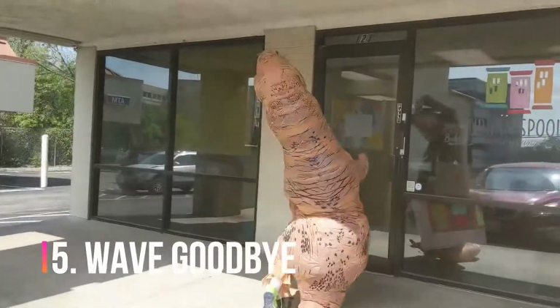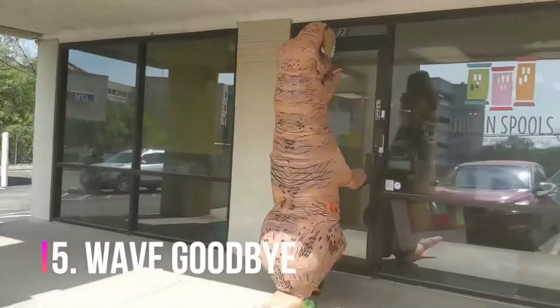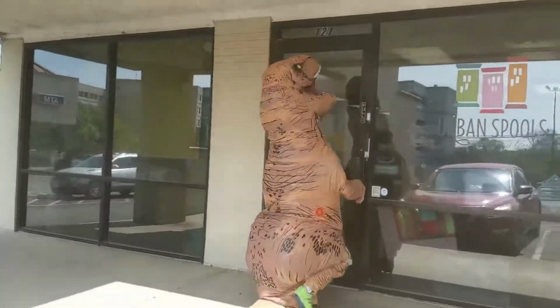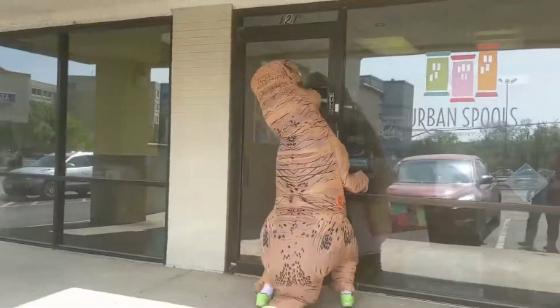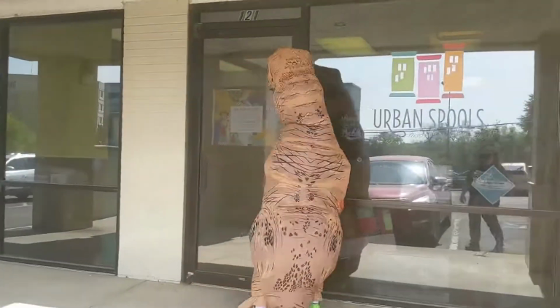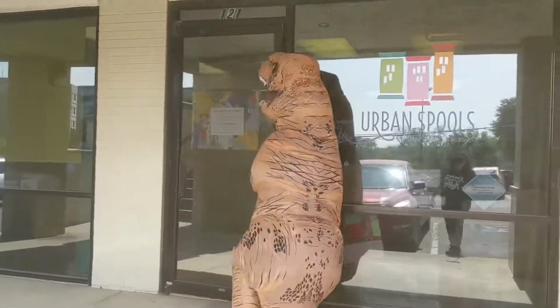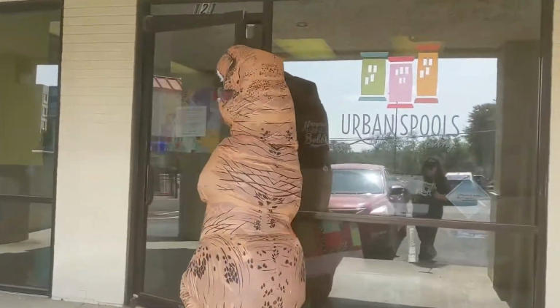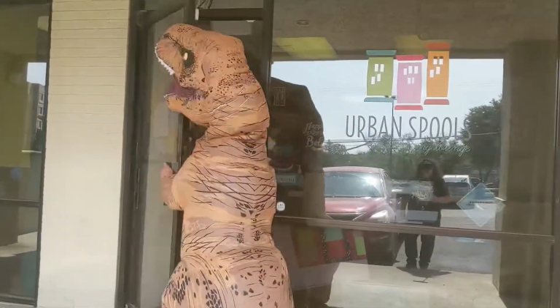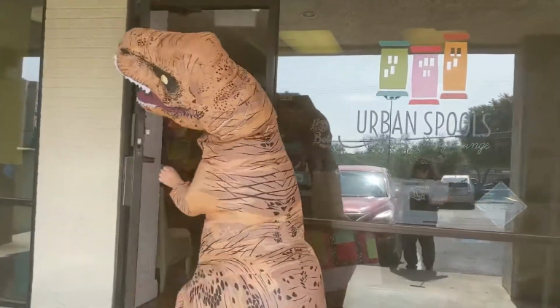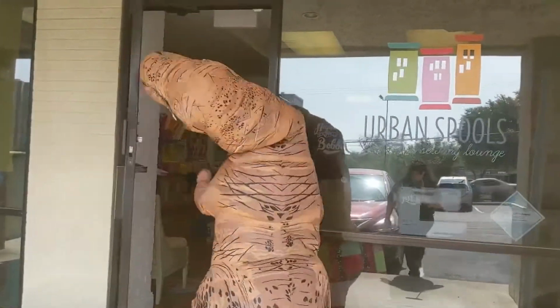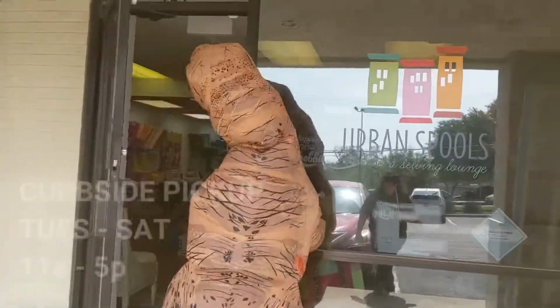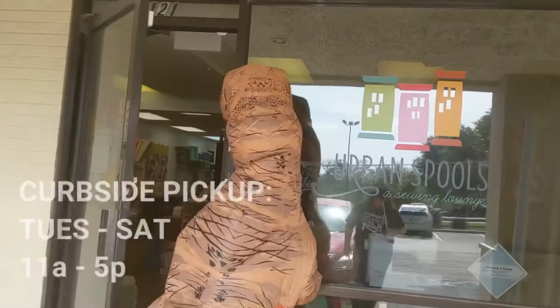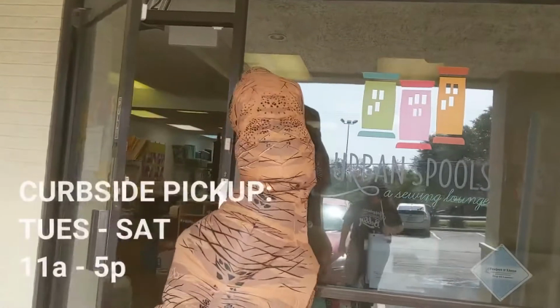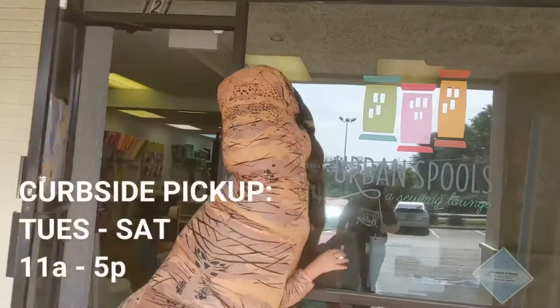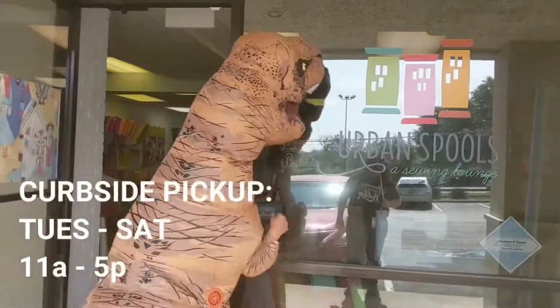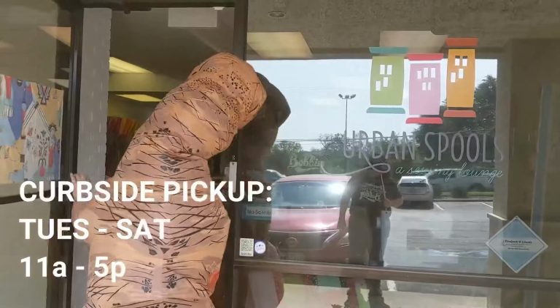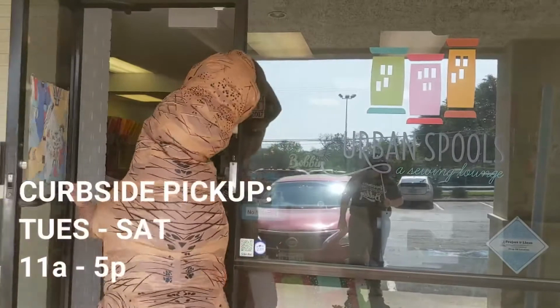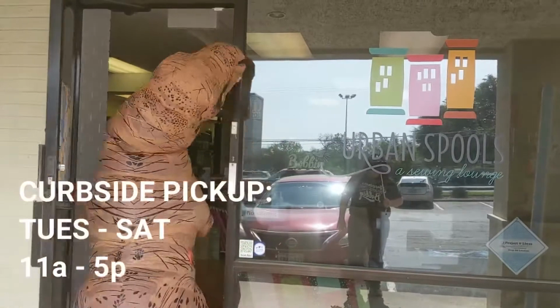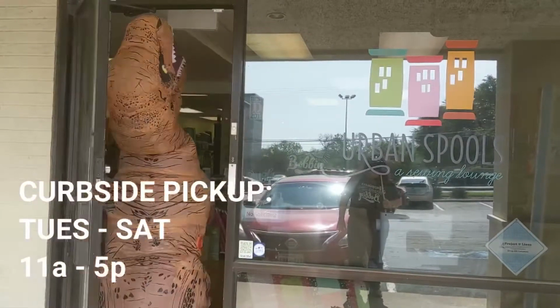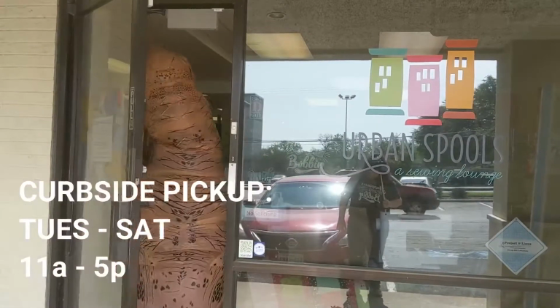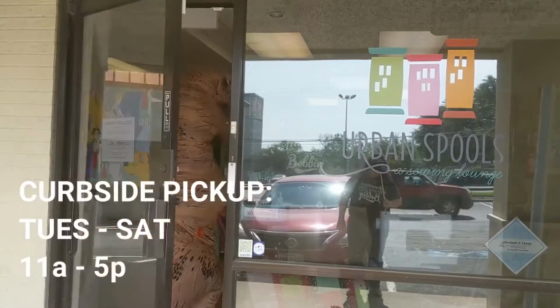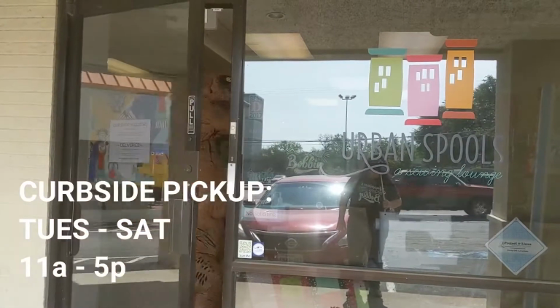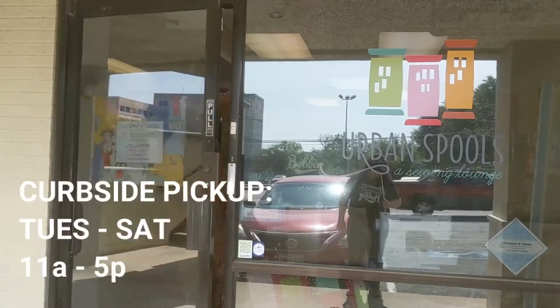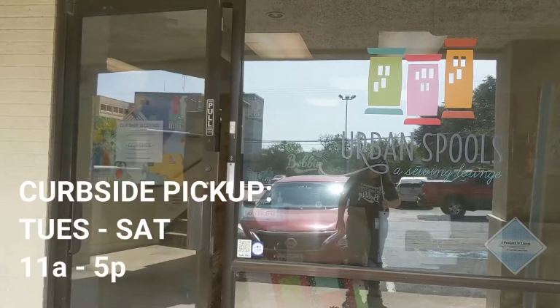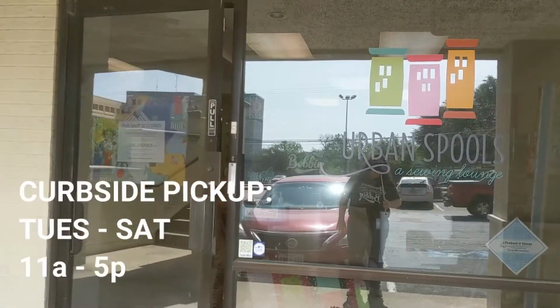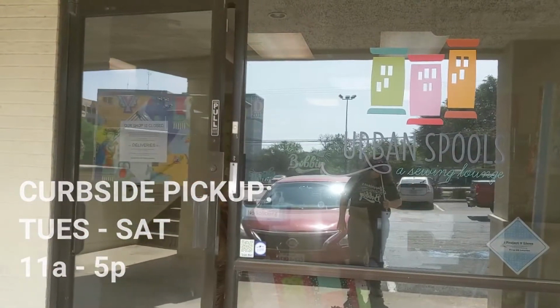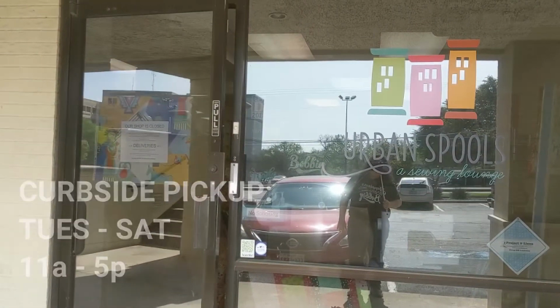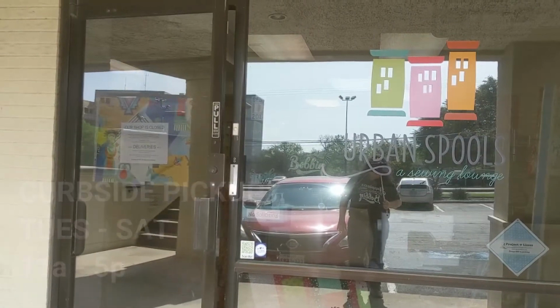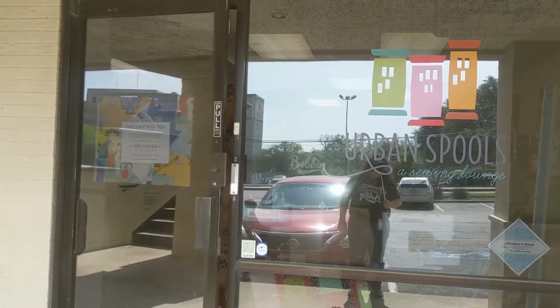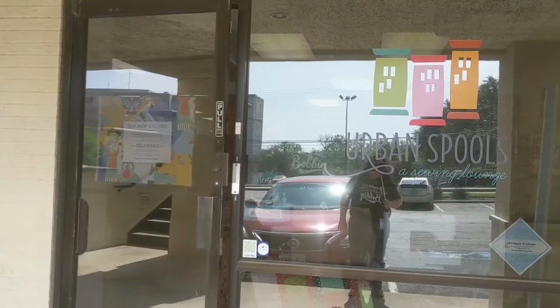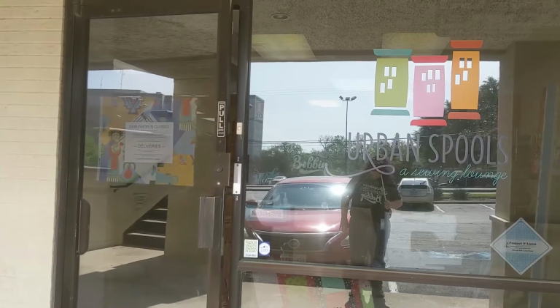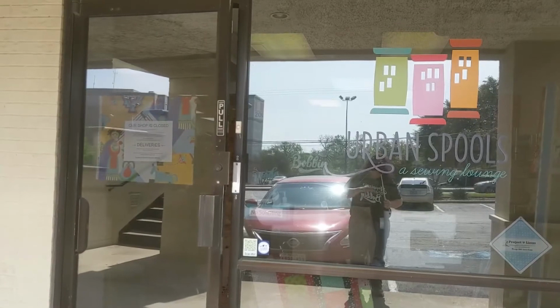We have curbside pickup available Tuesday through Saturday from 11am to 5pm. We hope you are having a wonderful day and staying safe at home. Thank you.